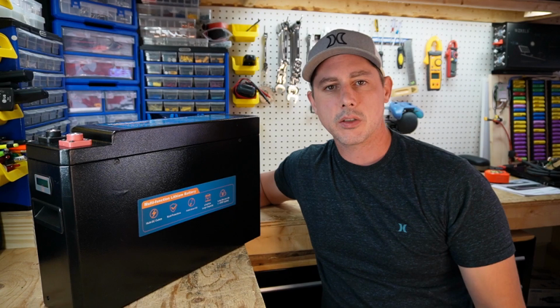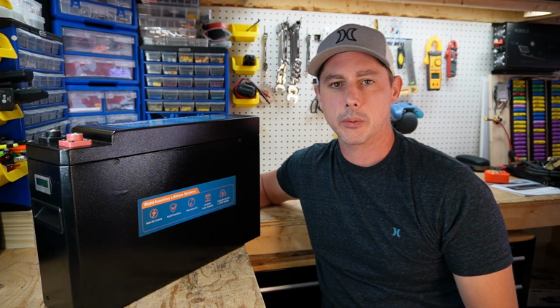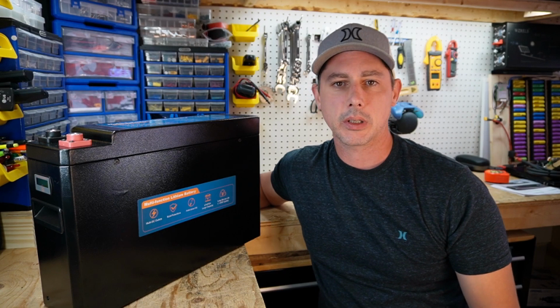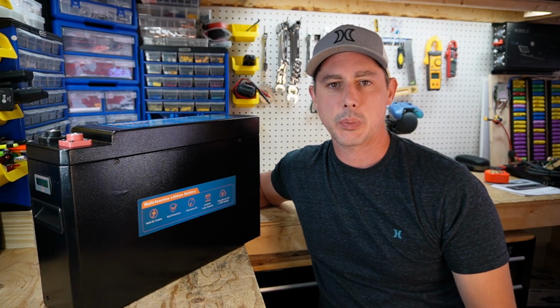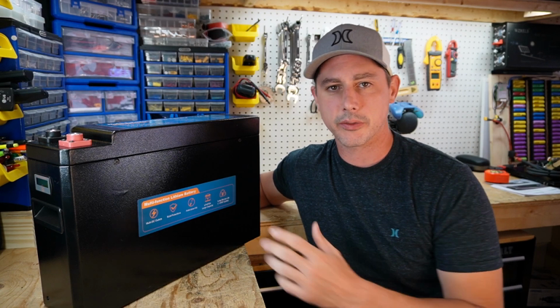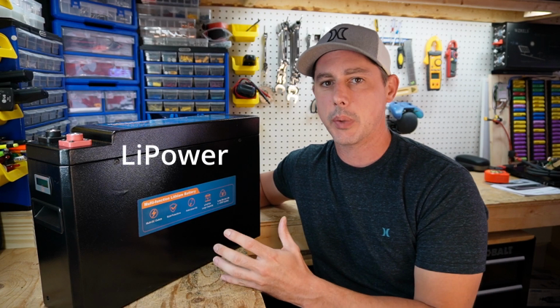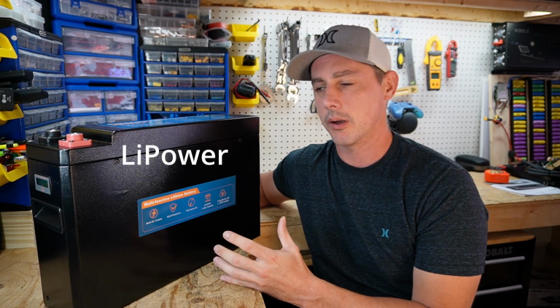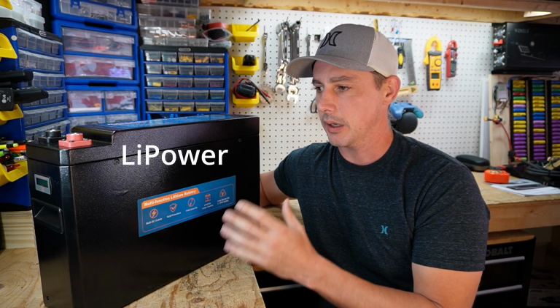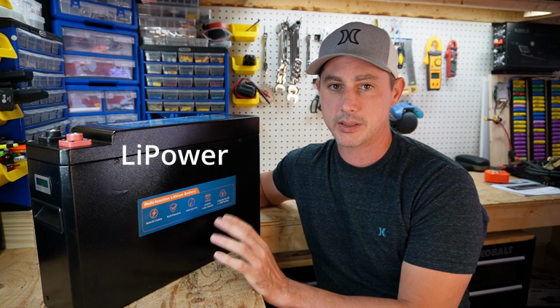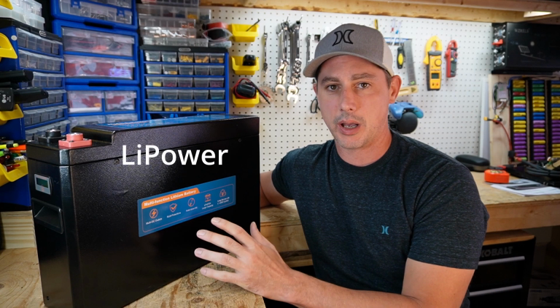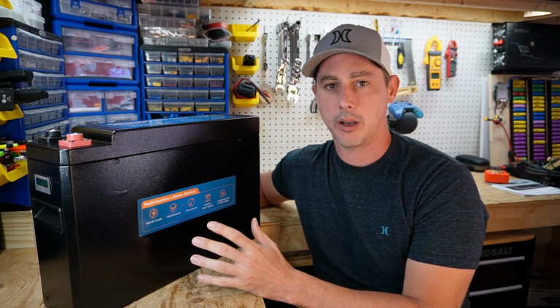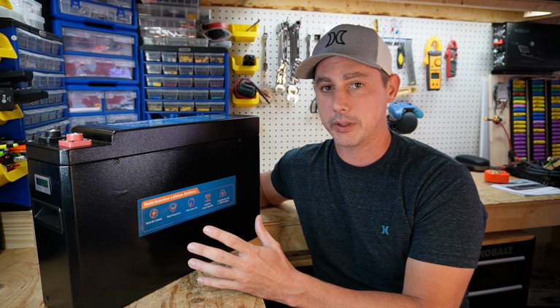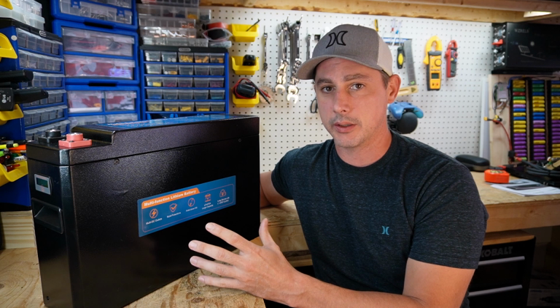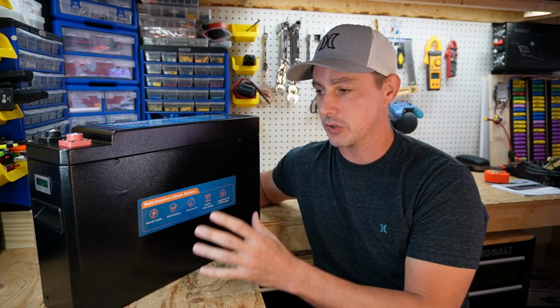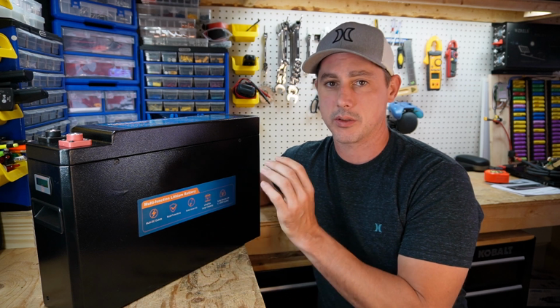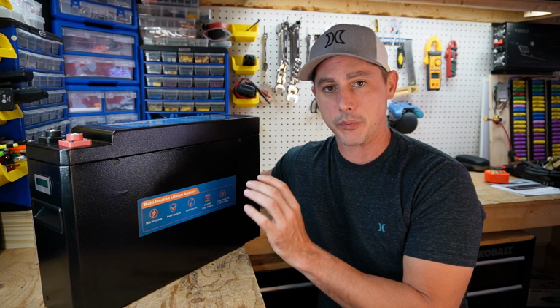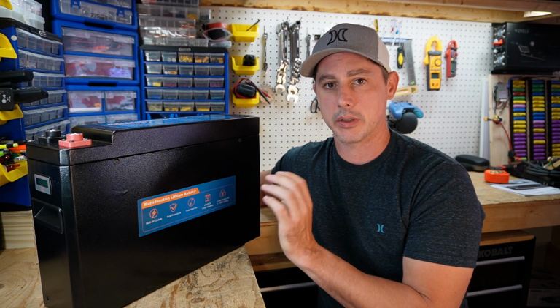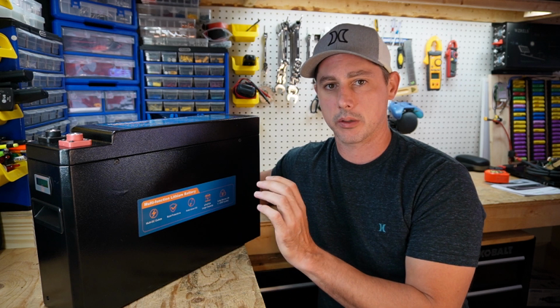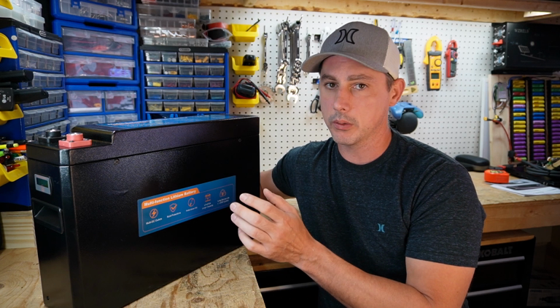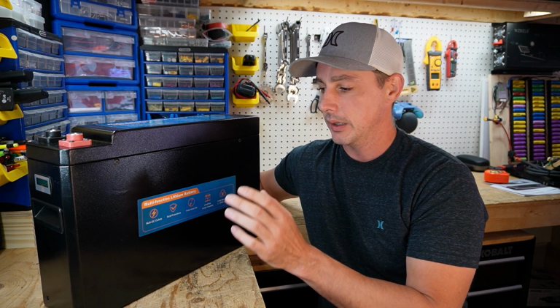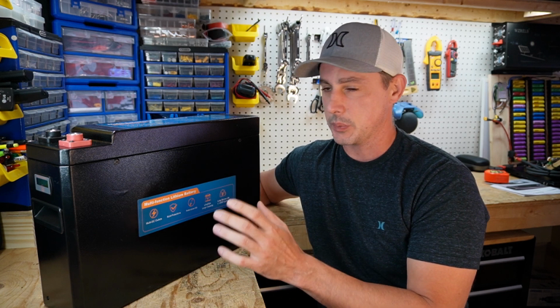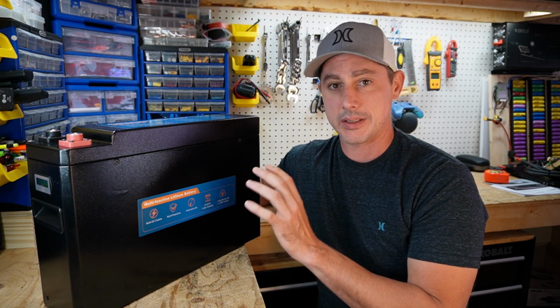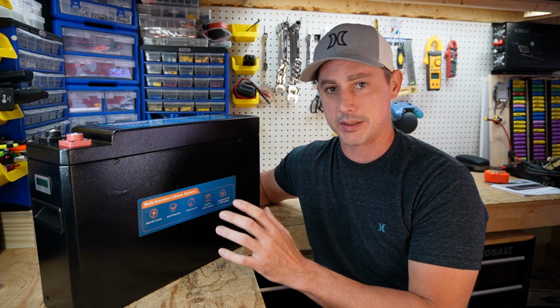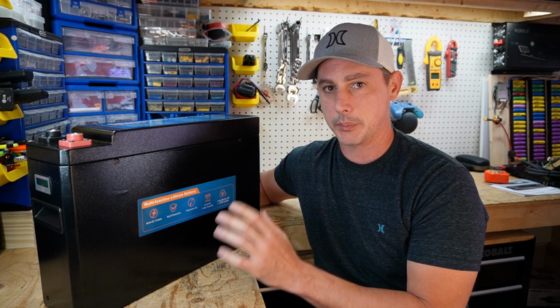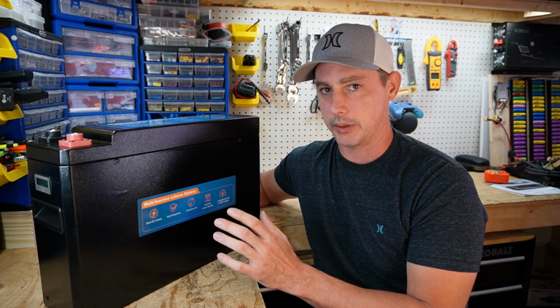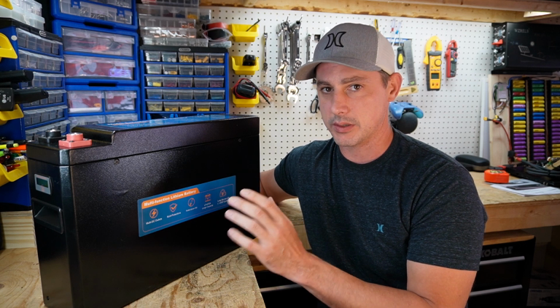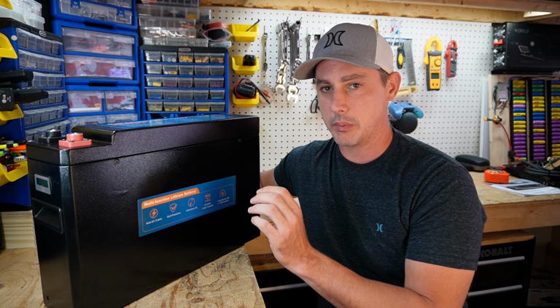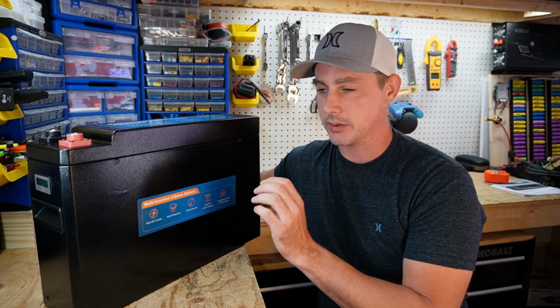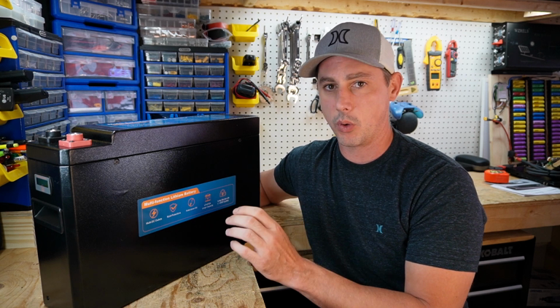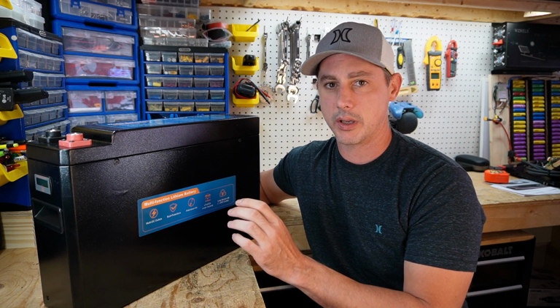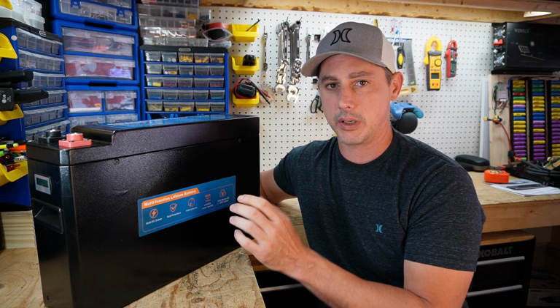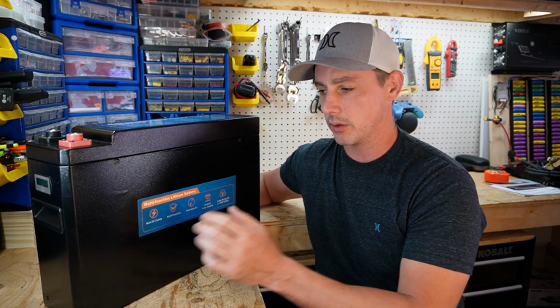In this video we're going to be looking at this battery from Leepower. When I saw this battery I got pretty excited just because of the form factor alone. This battery is a slim battery and this is going to make things so much nicer for installs.